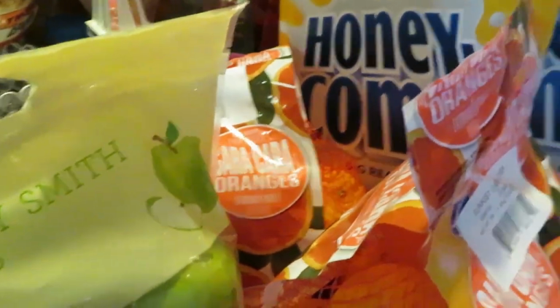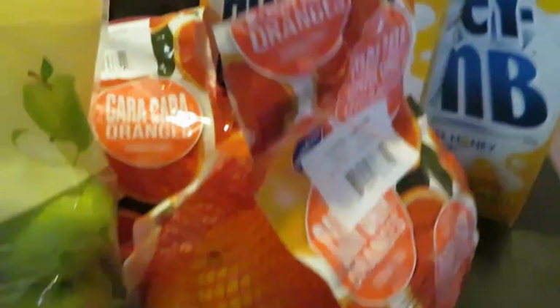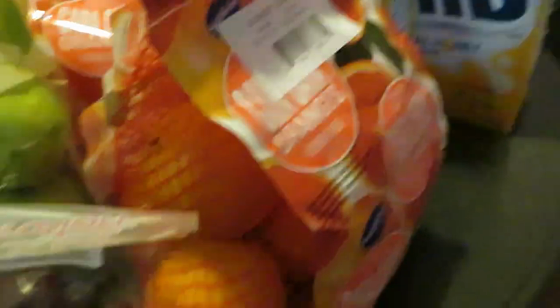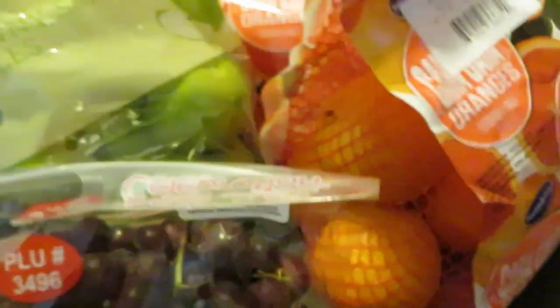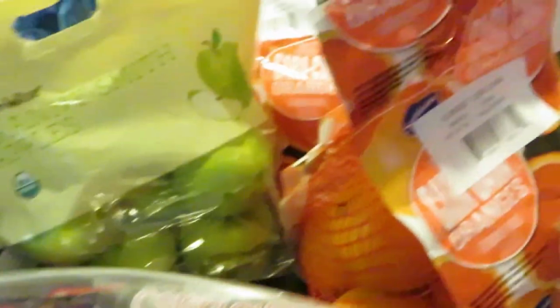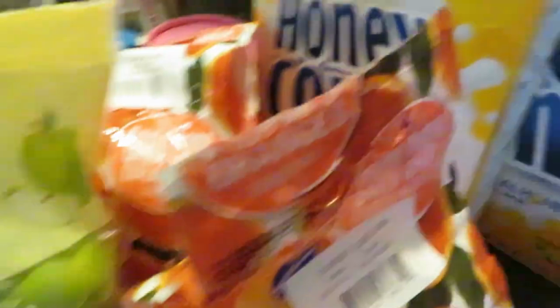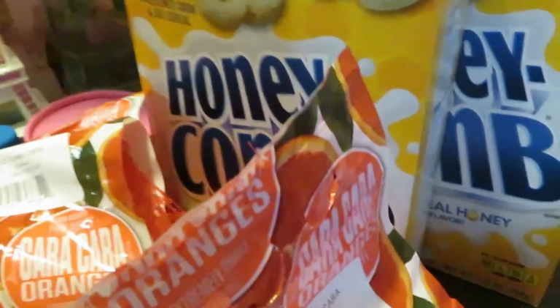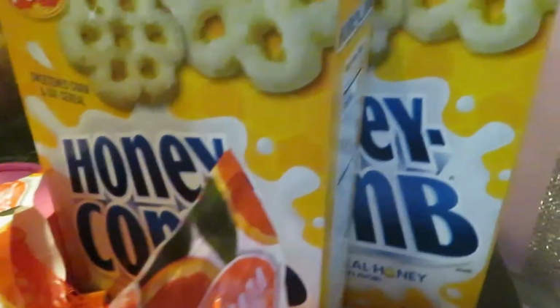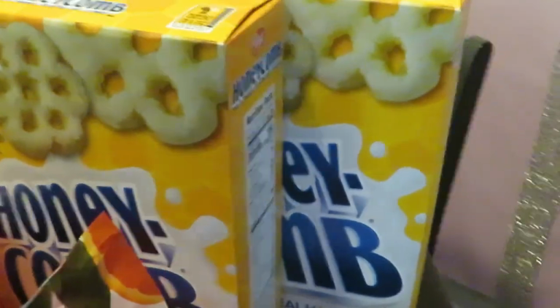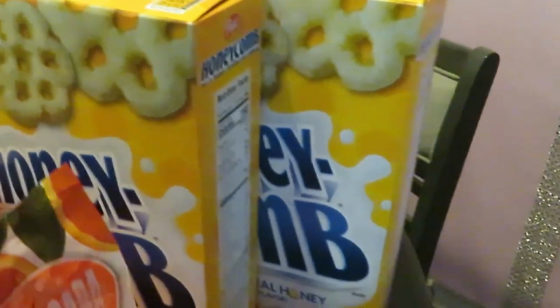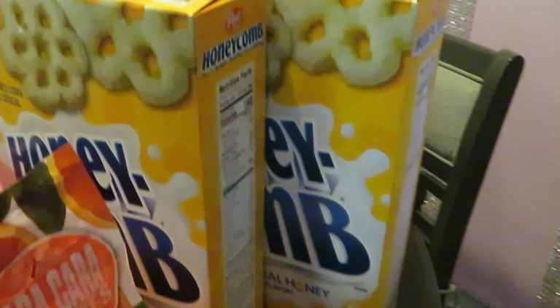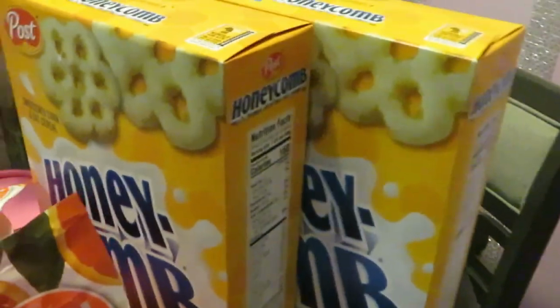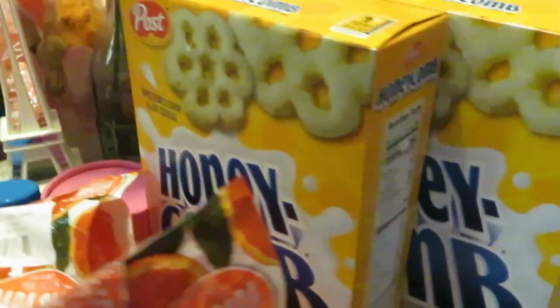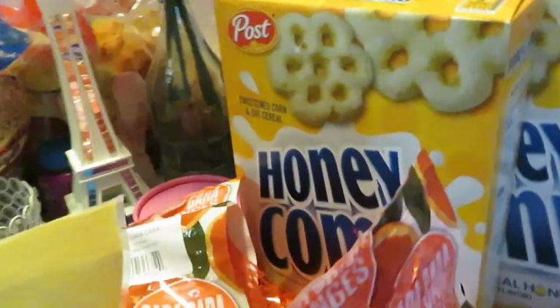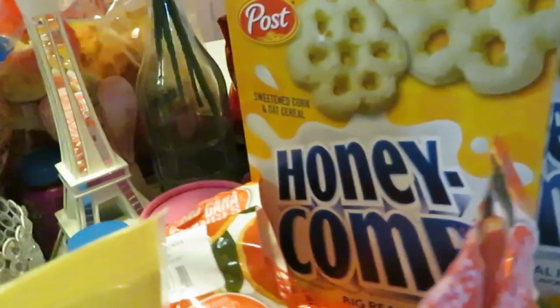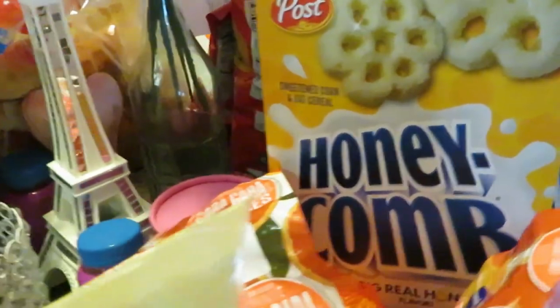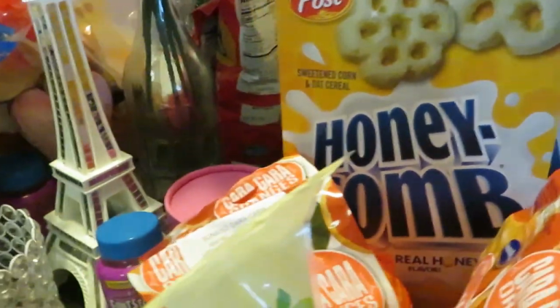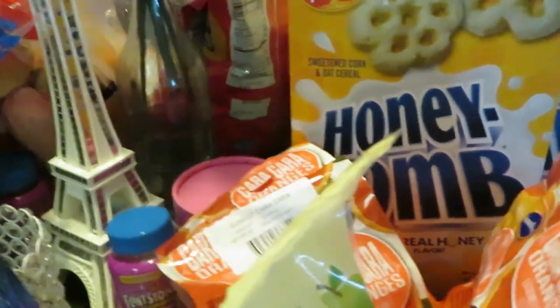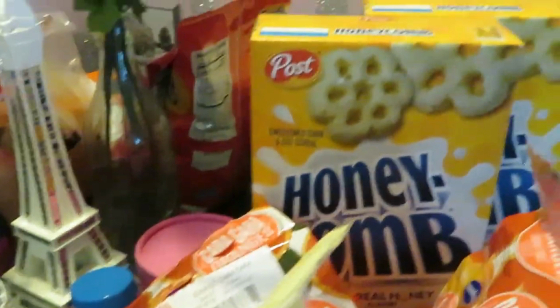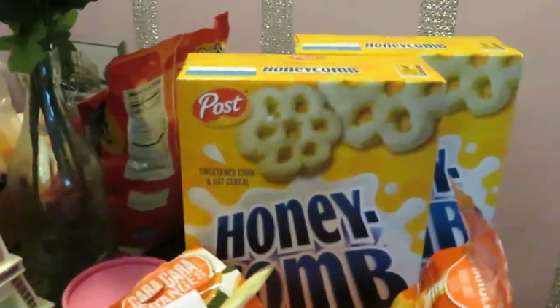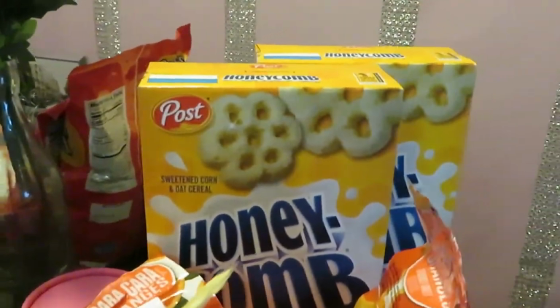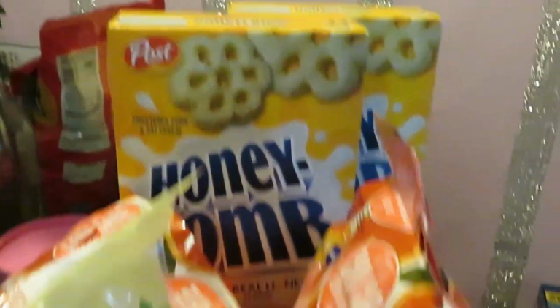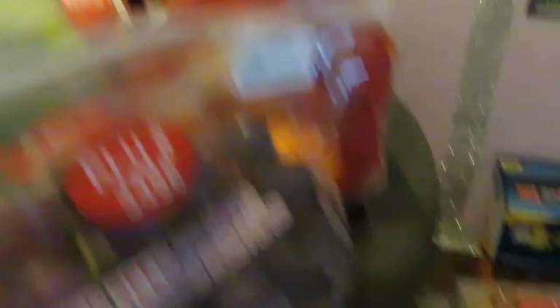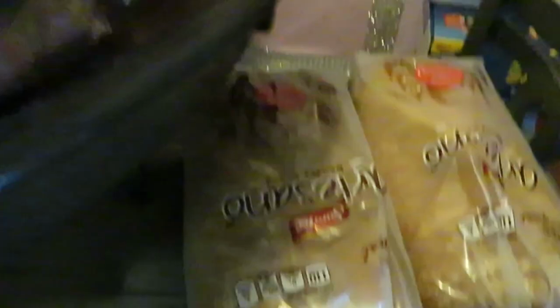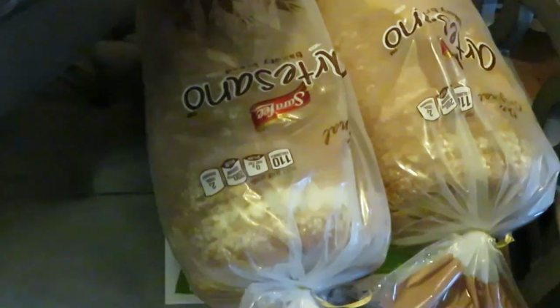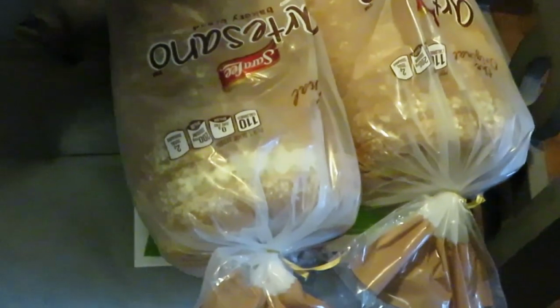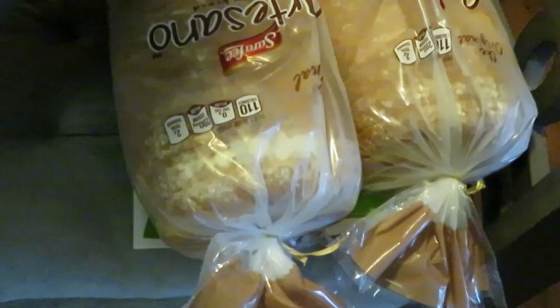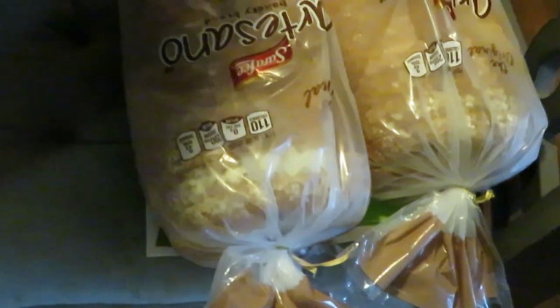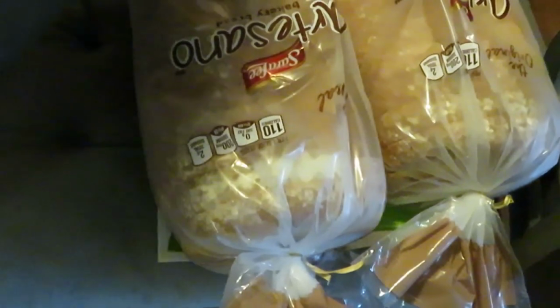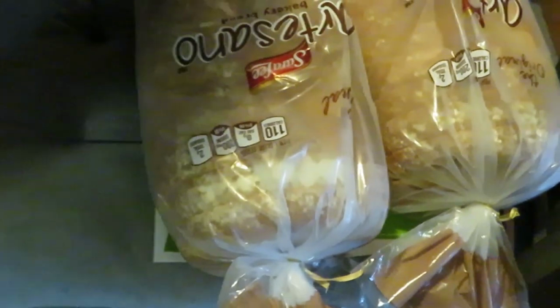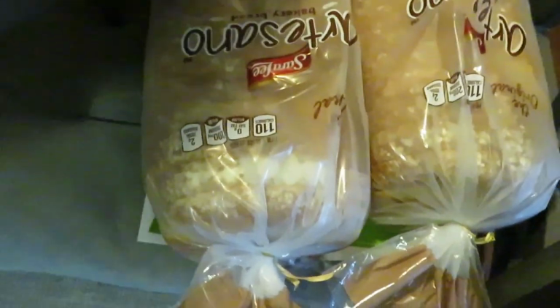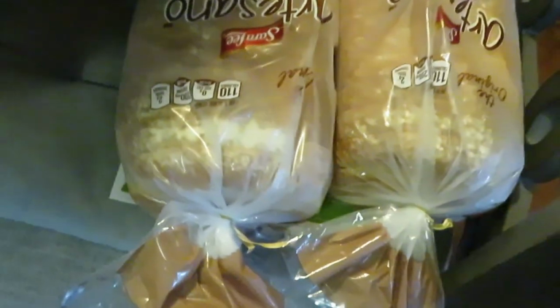The oranges are BOGO this week. I also got Honeycomb cereal back there — those are BOGO as well. I got two of the Post Honeycomb cereals.